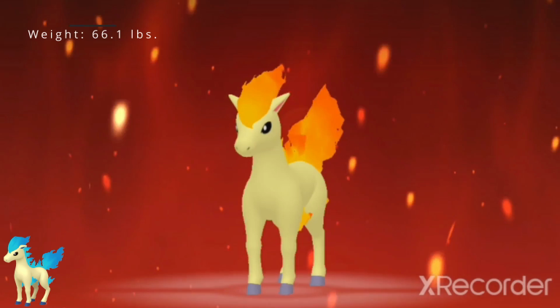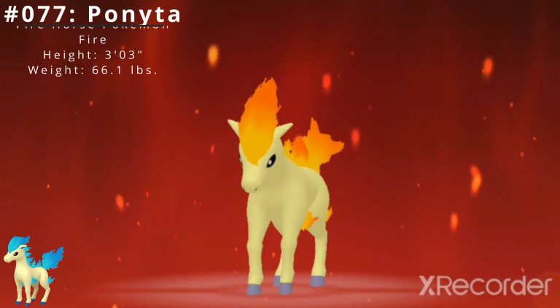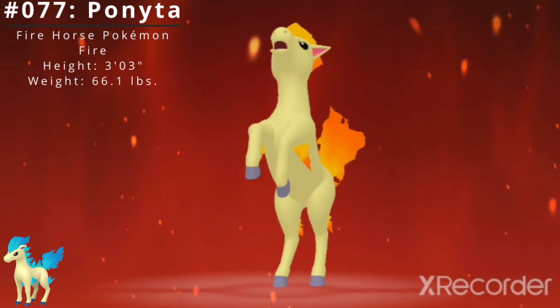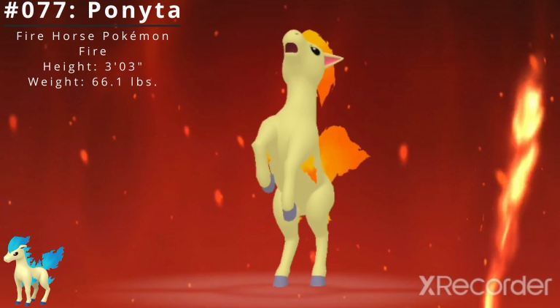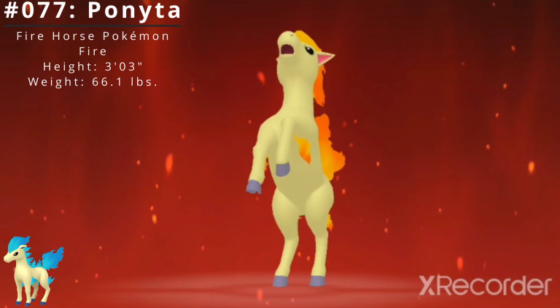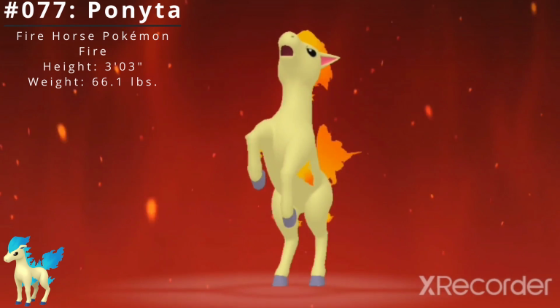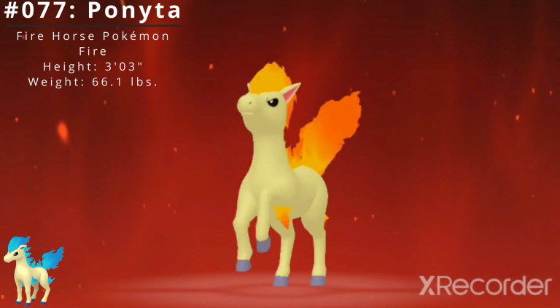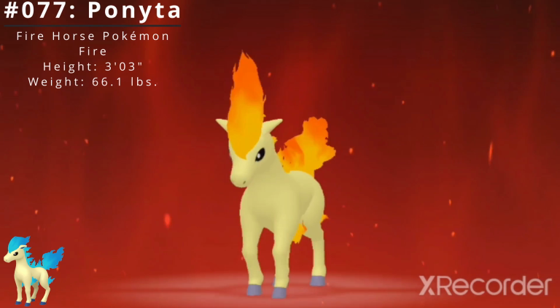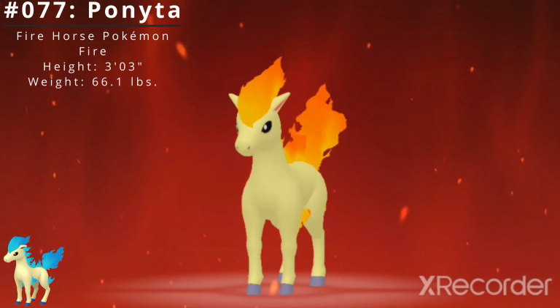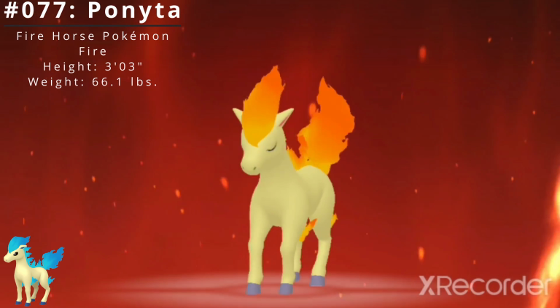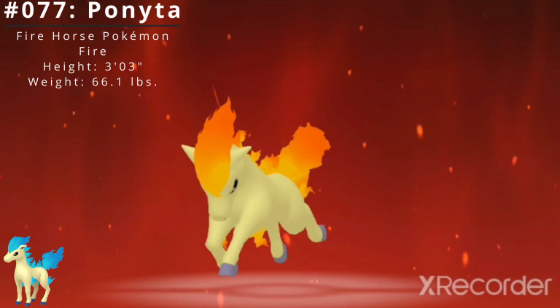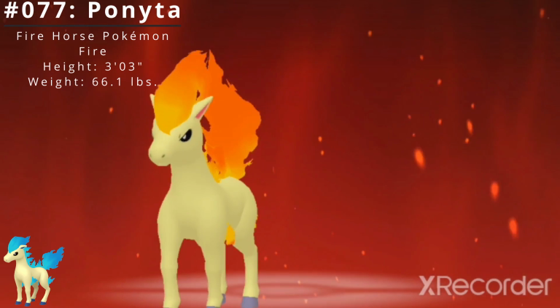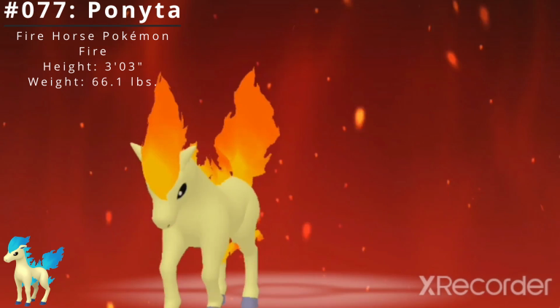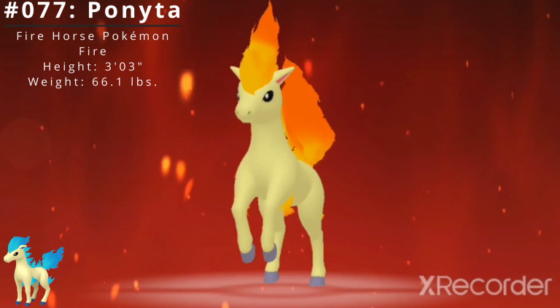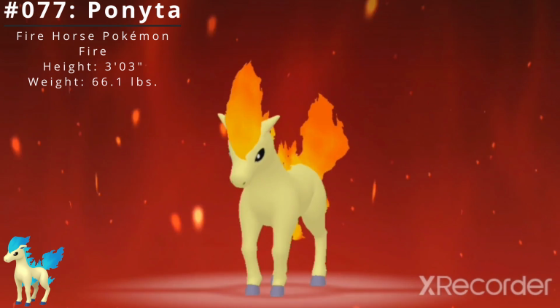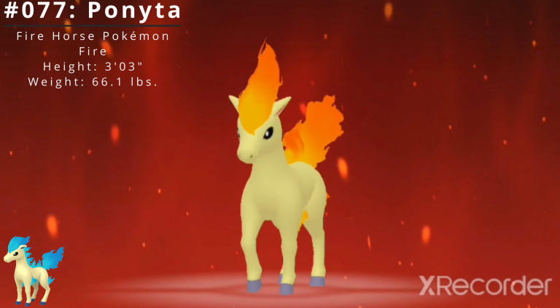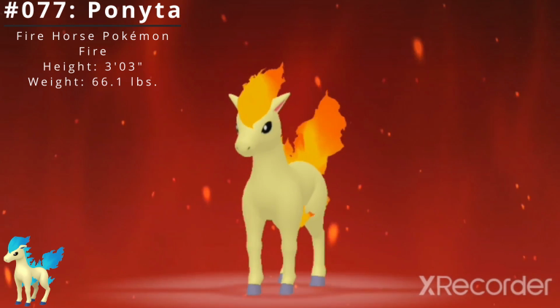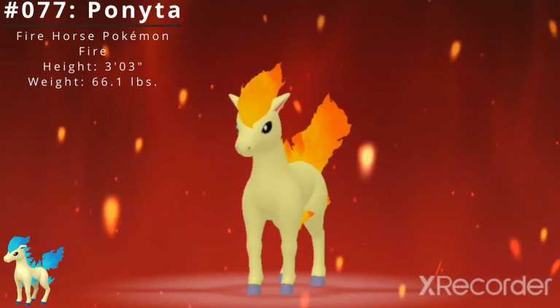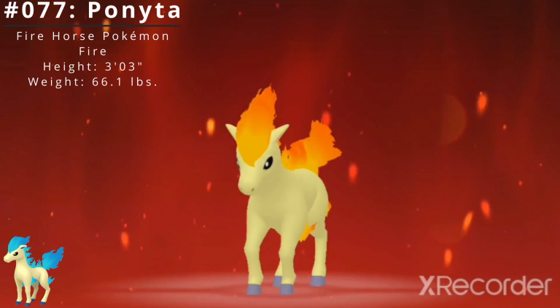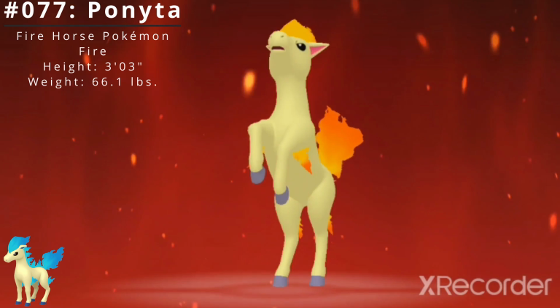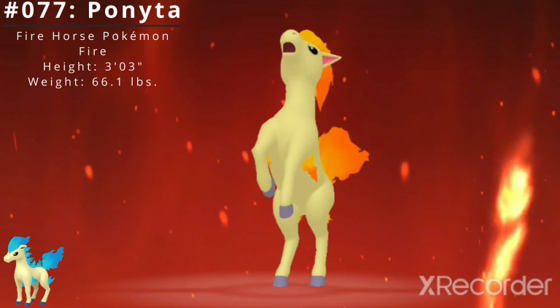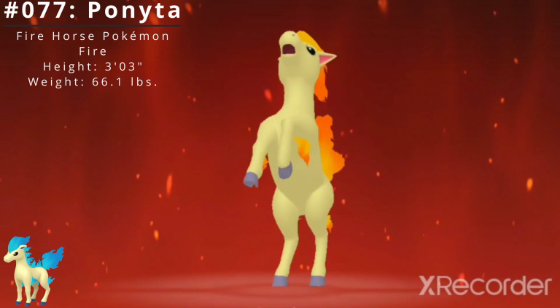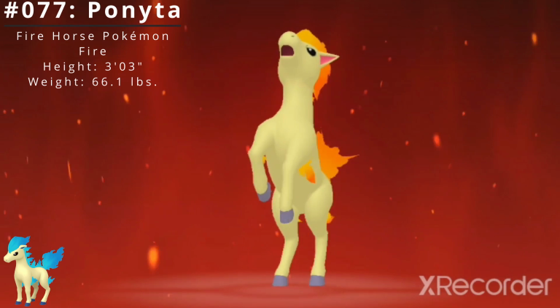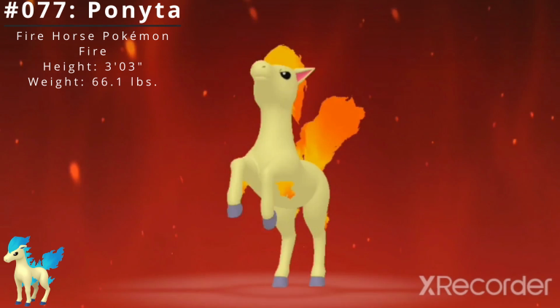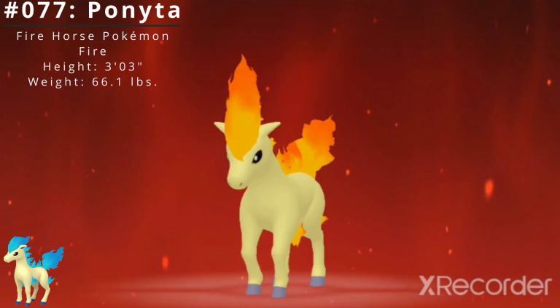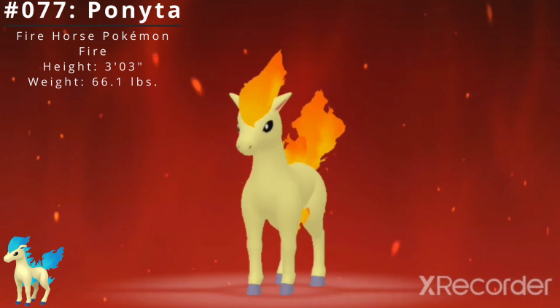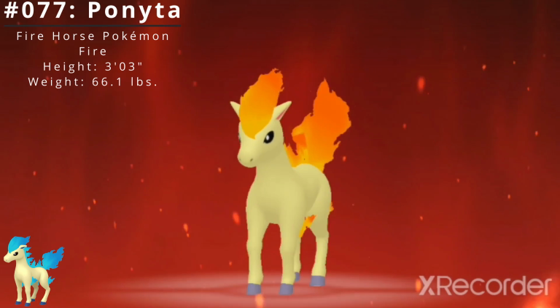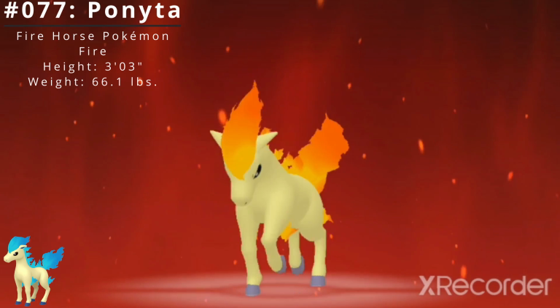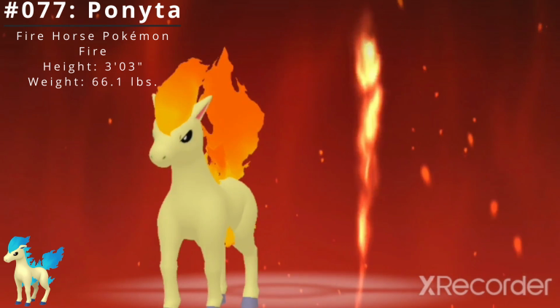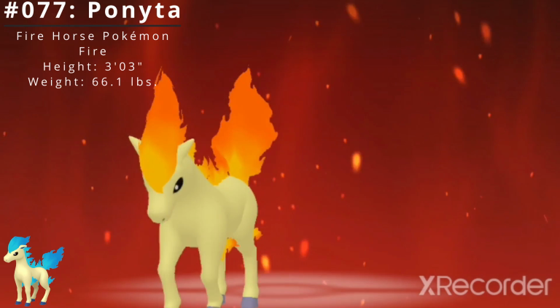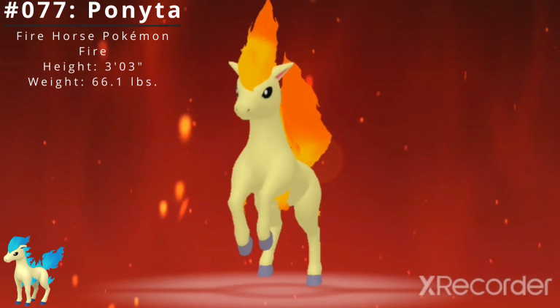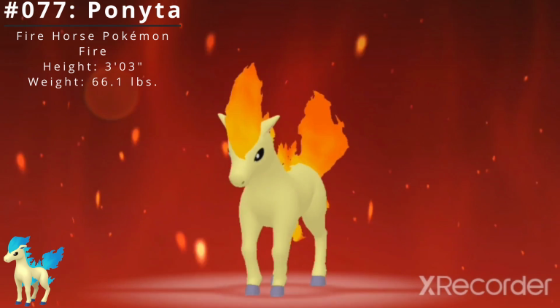Pokédex number 77, Ponyta, the Fire Horse Pokémon. Ponyta is a Fire-type Pokémon introduced in the Generation 1 Pokémon games Red and Green.